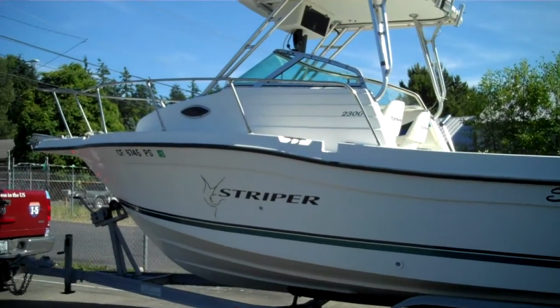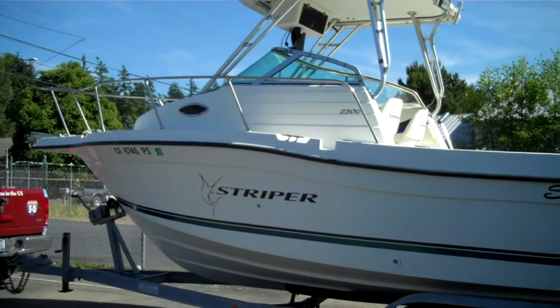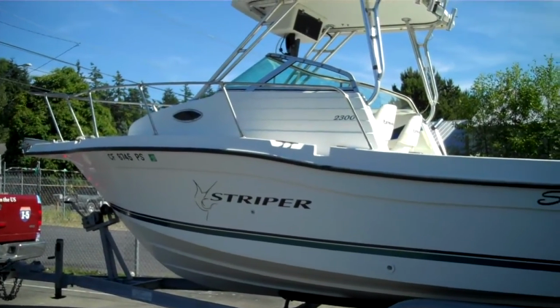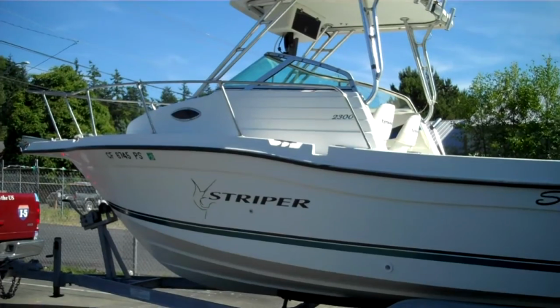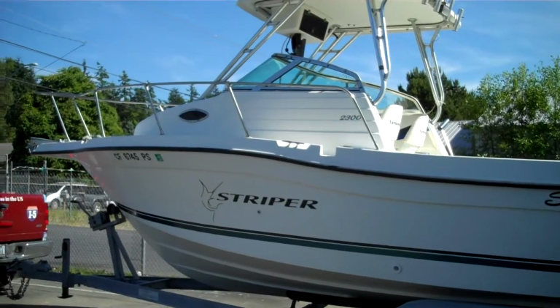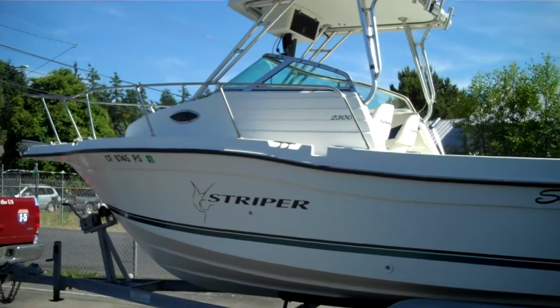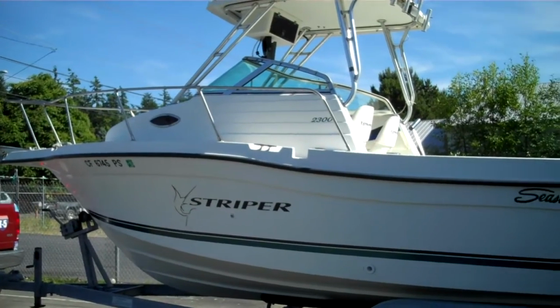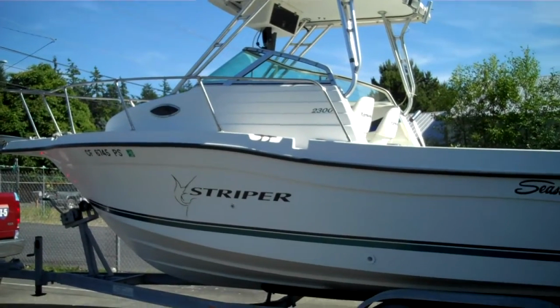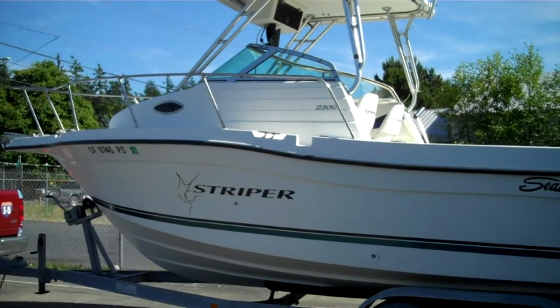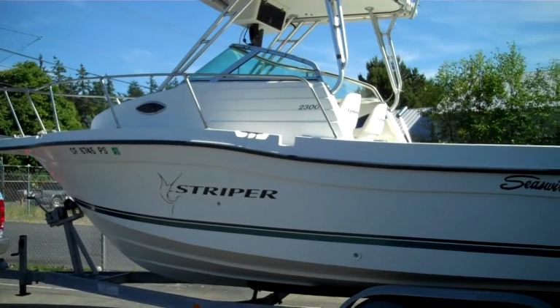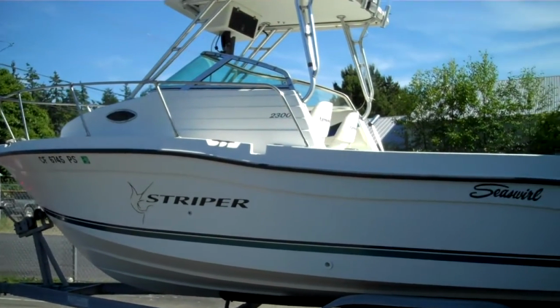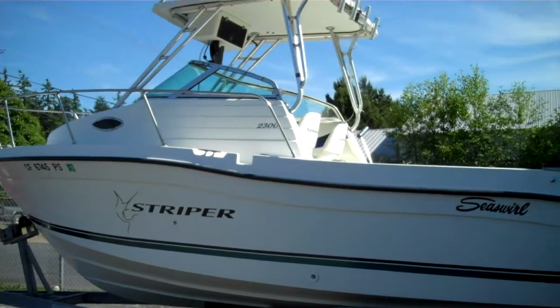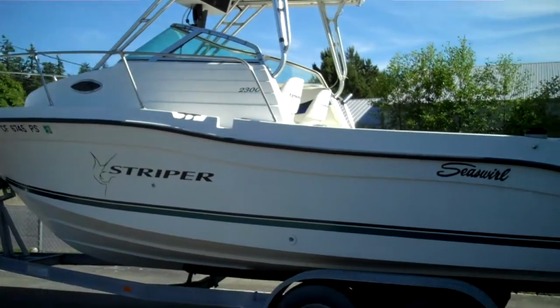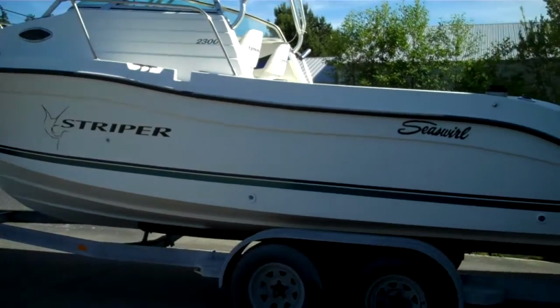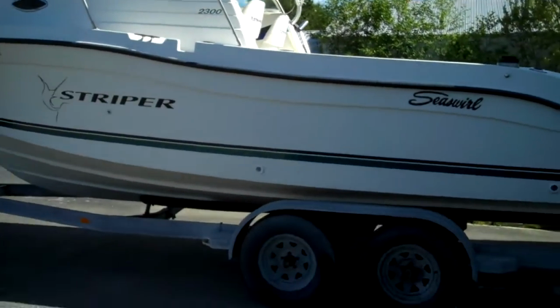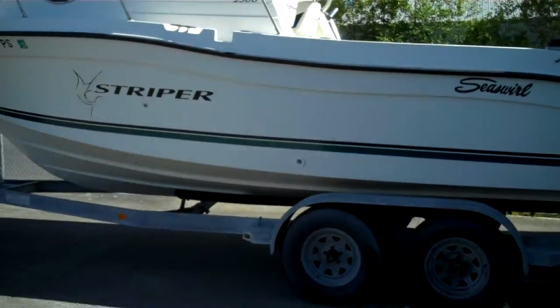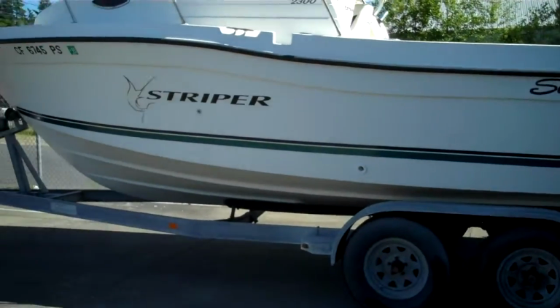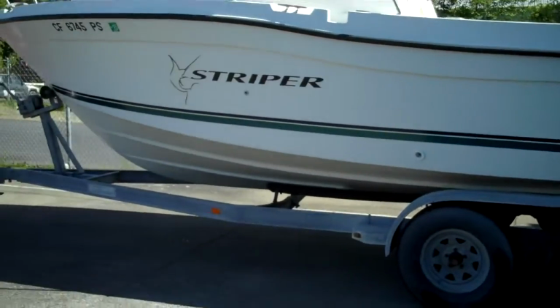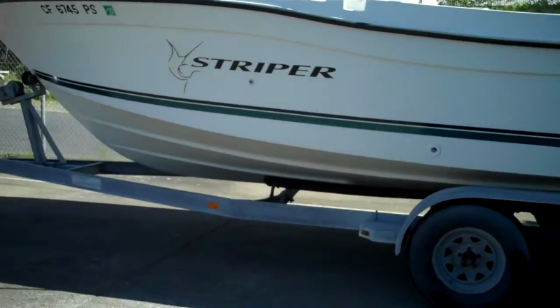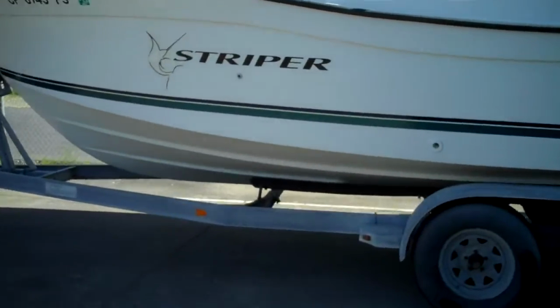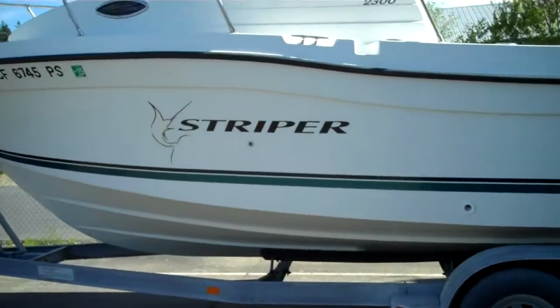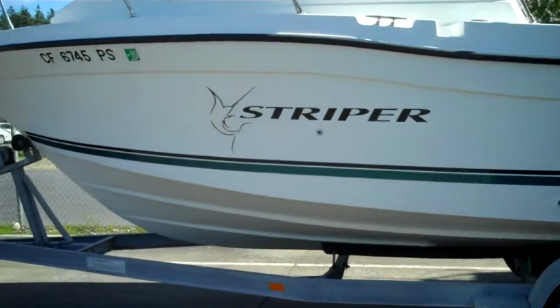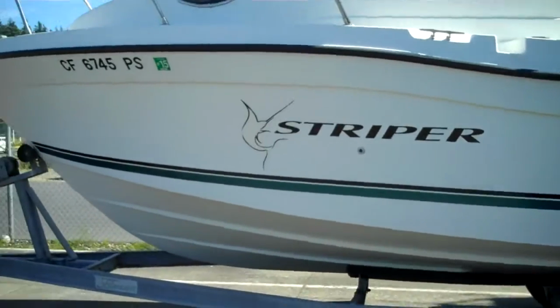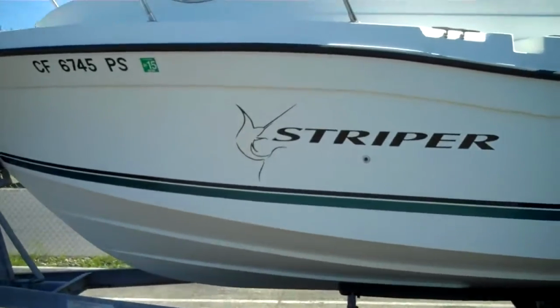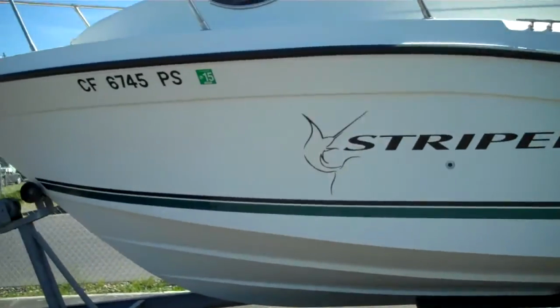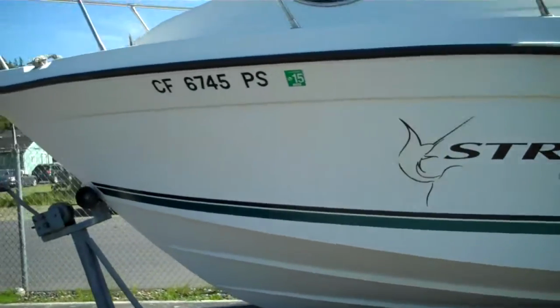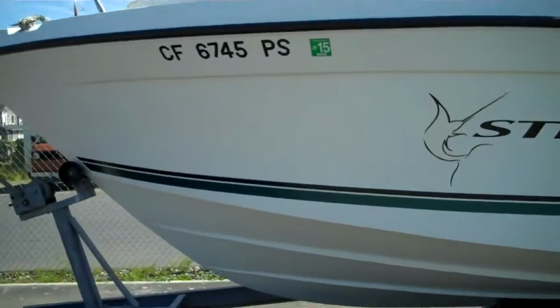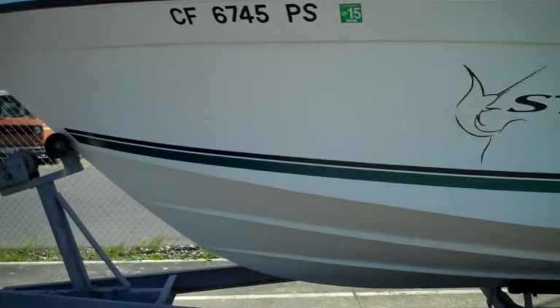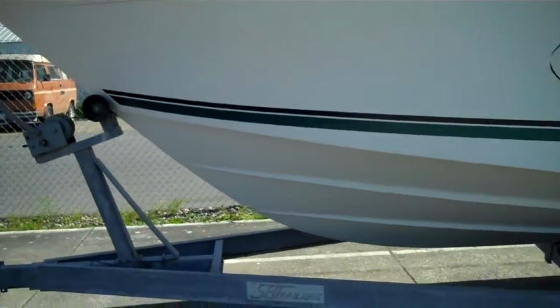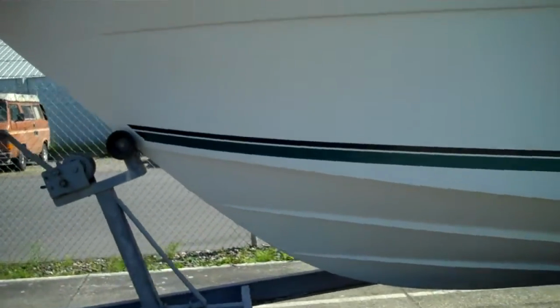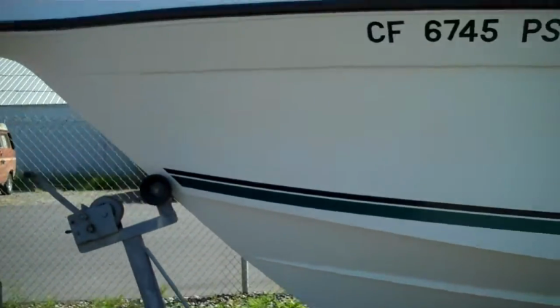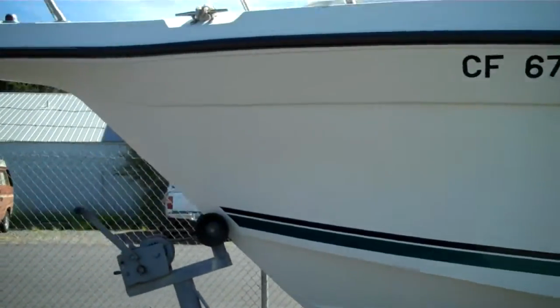It's a nice and clean year 2000, 23-foot Sea Swirl Striper. The hull is a 10 out of 10. There's not a mark on it. Exceptionally clean for the year. Let's have a look.